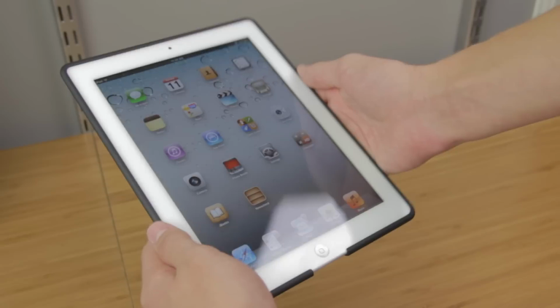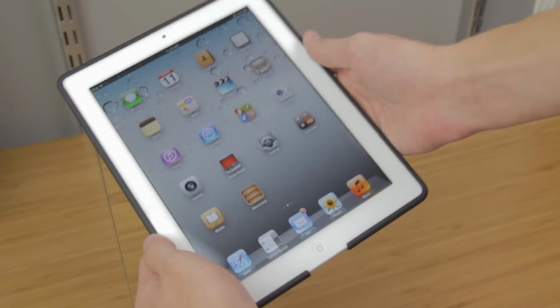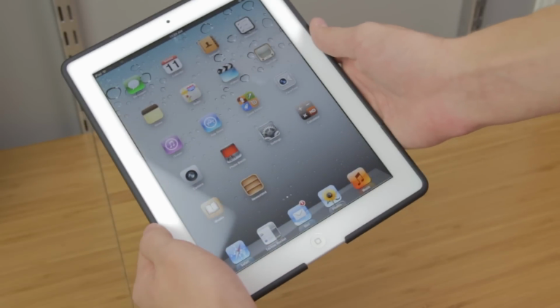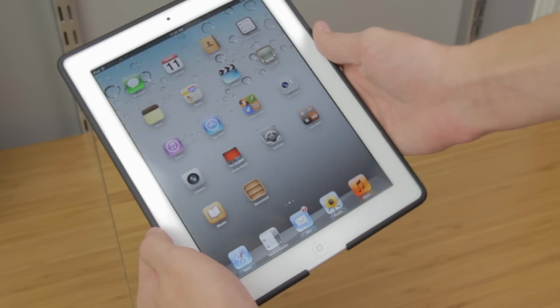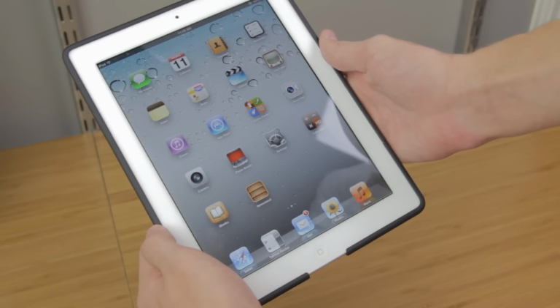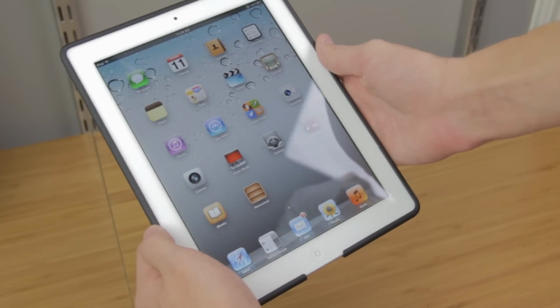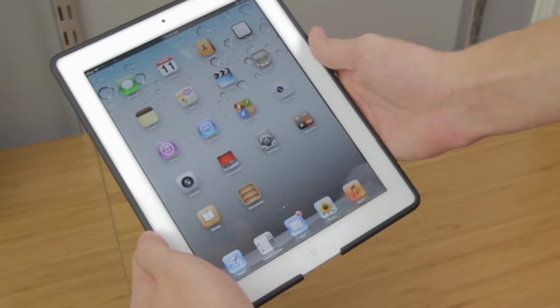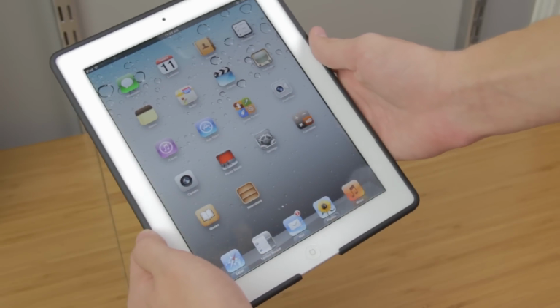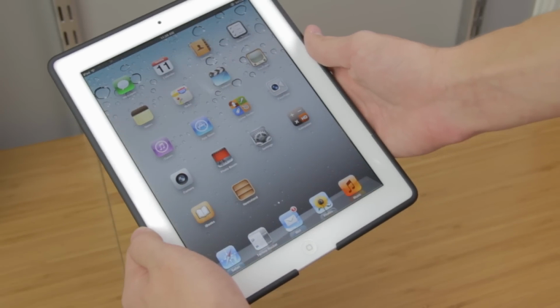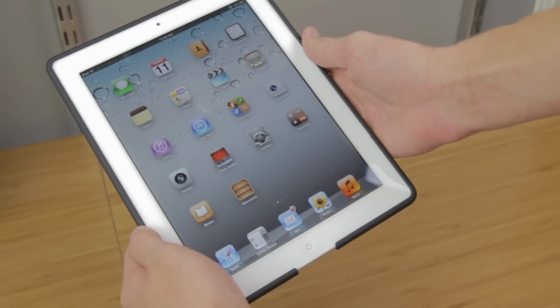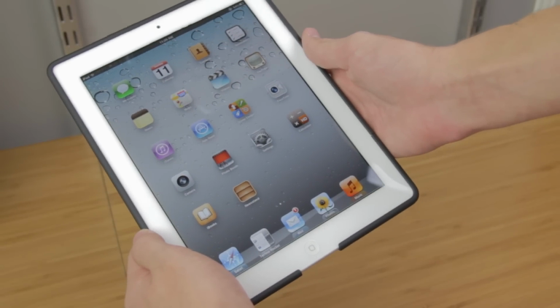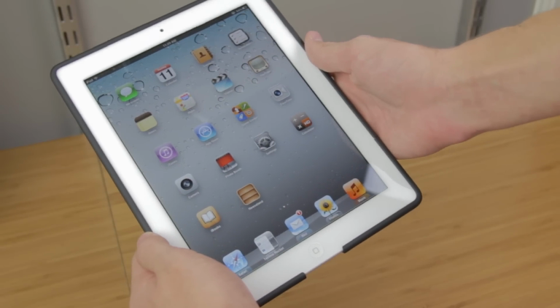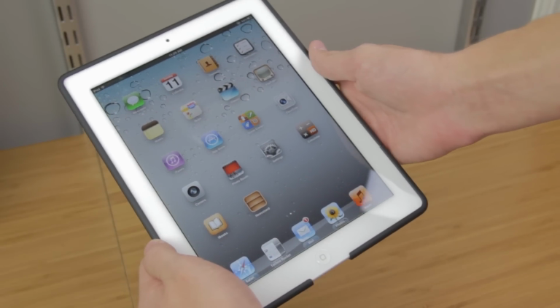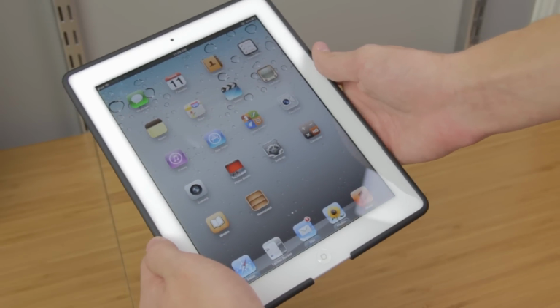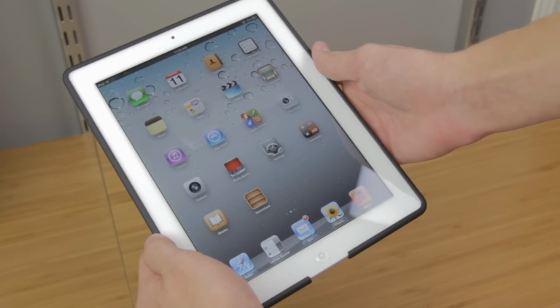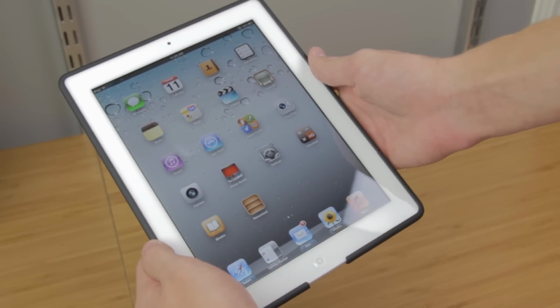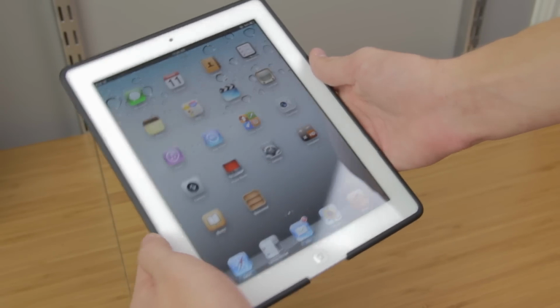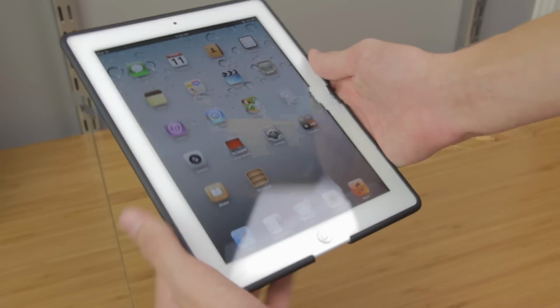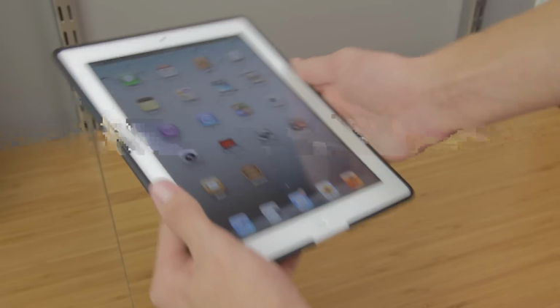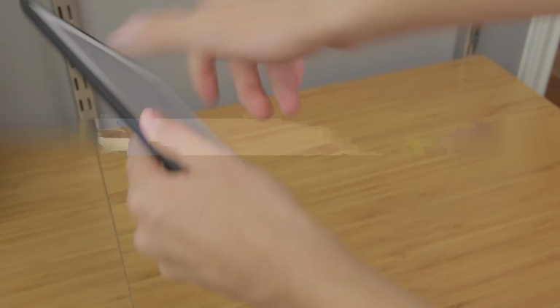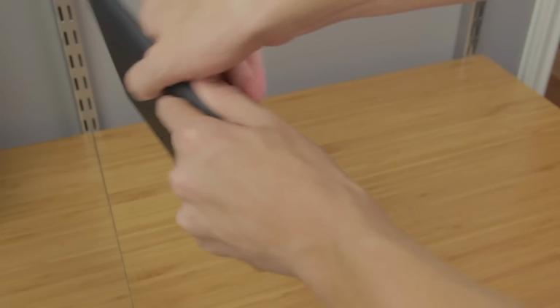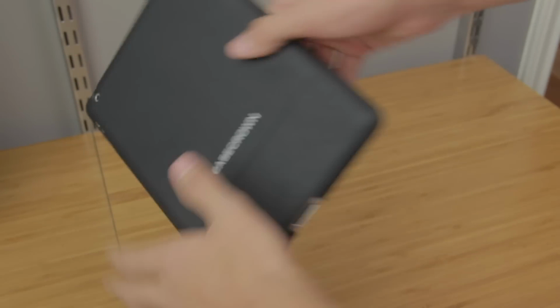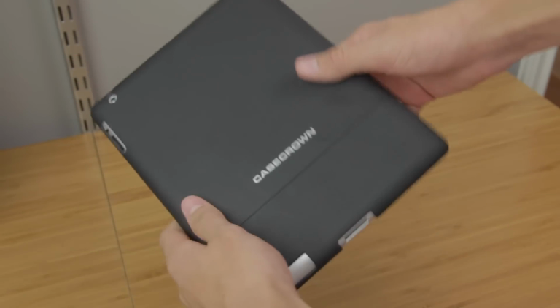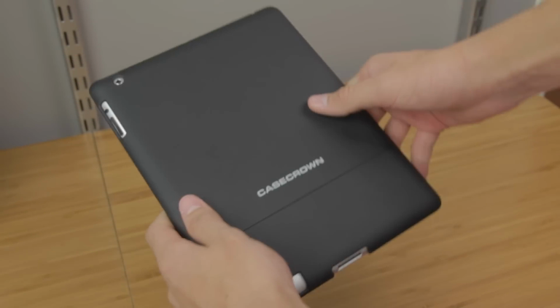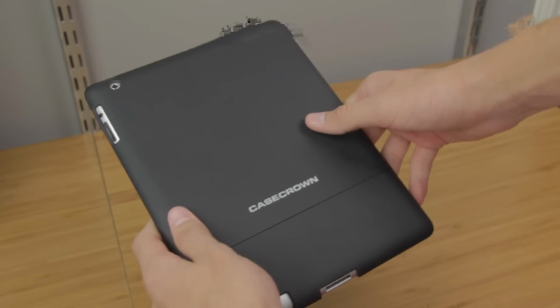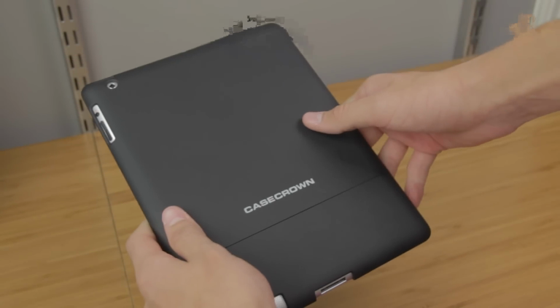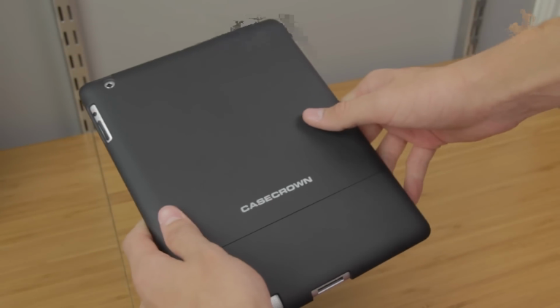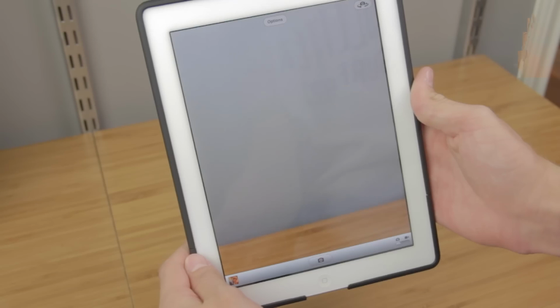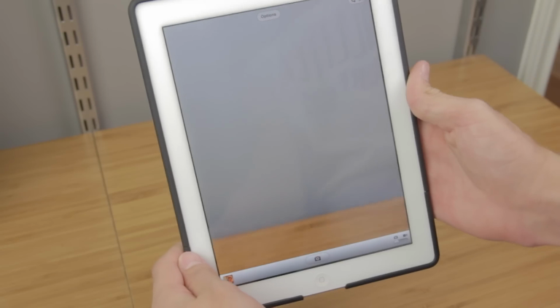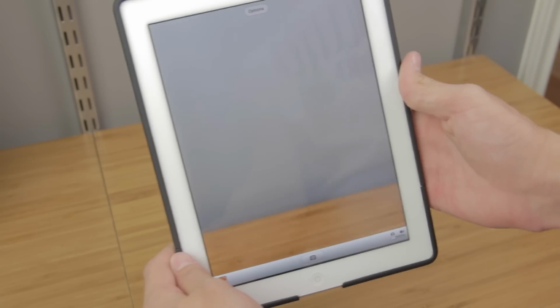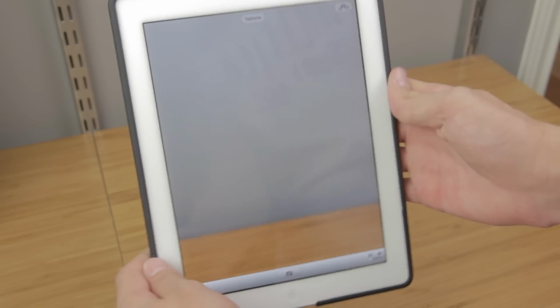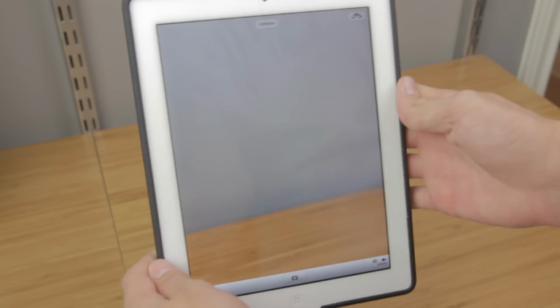This case also has a lip going around the front of the case, giving it a lay-on-the-table design. Flipping the case over, the camera cut out works pretty well.